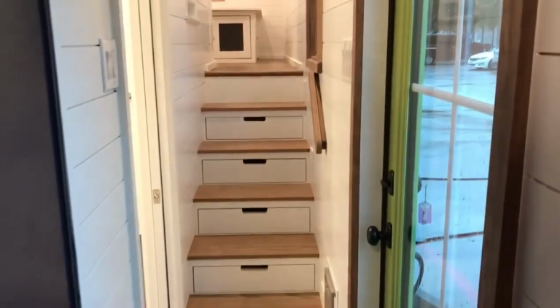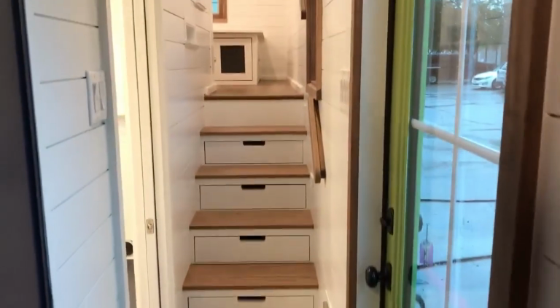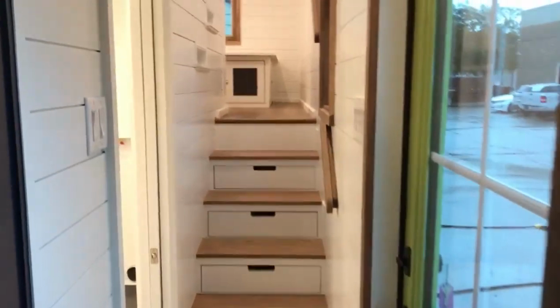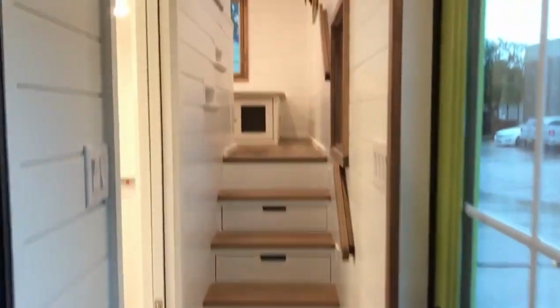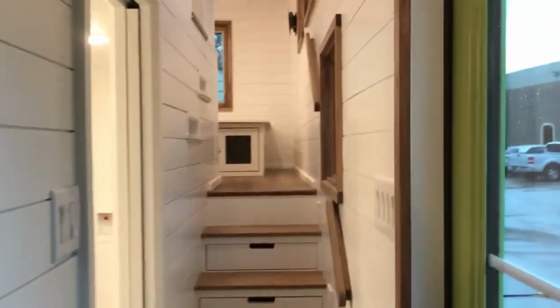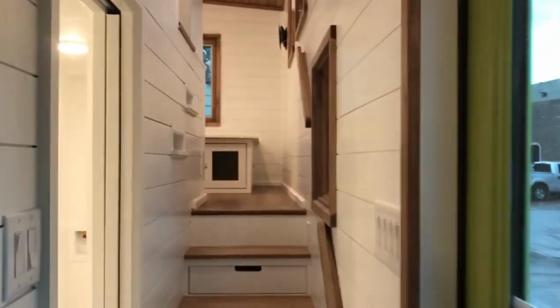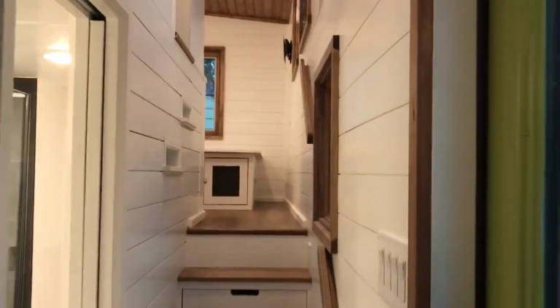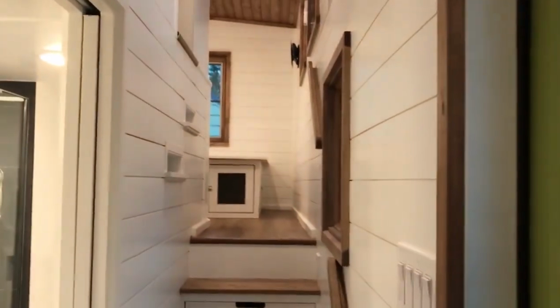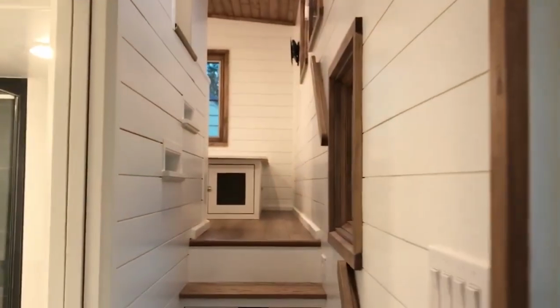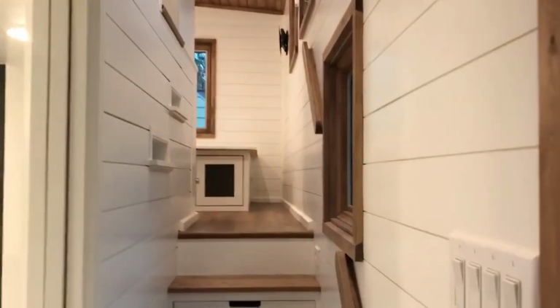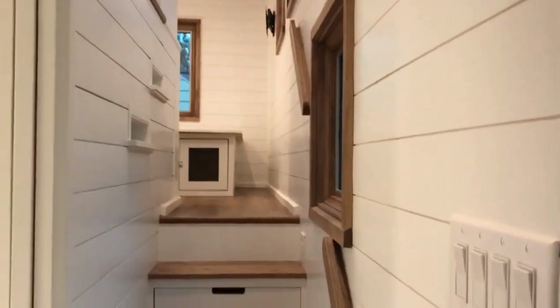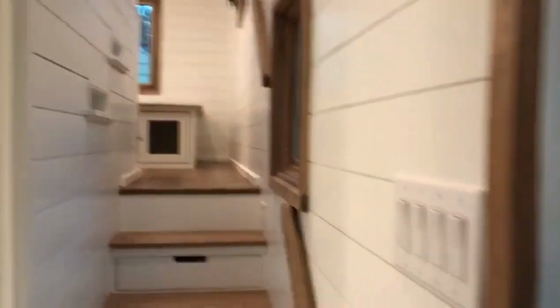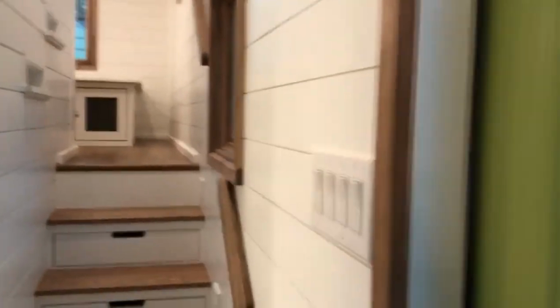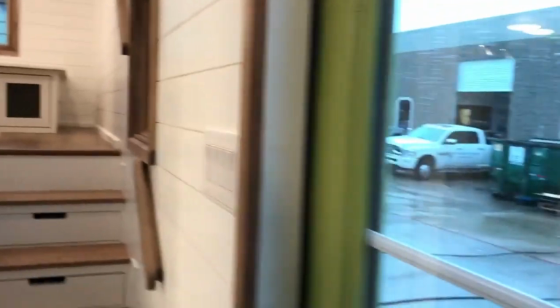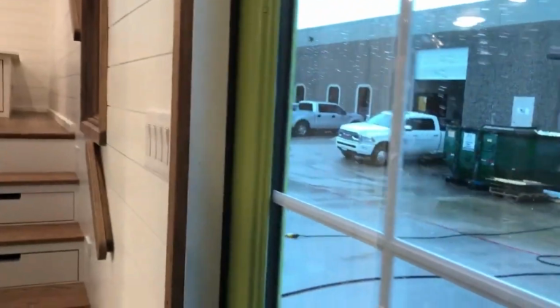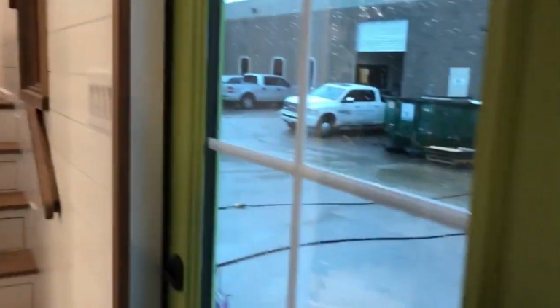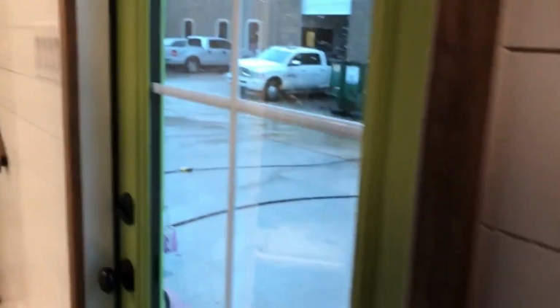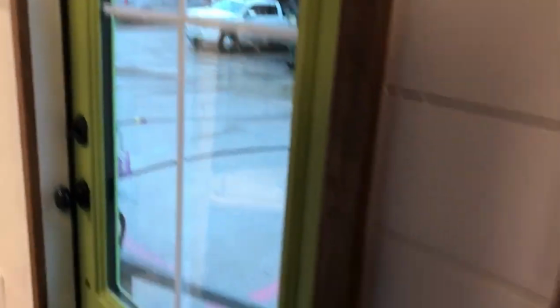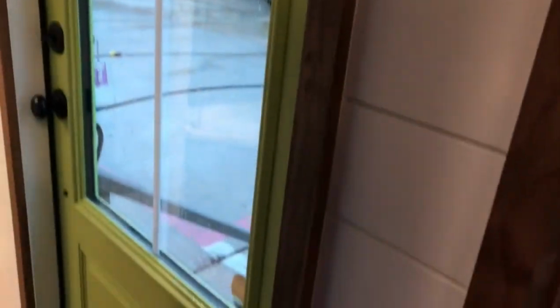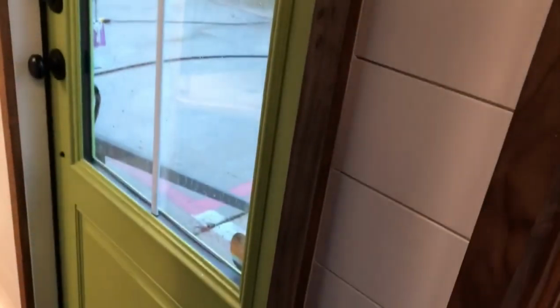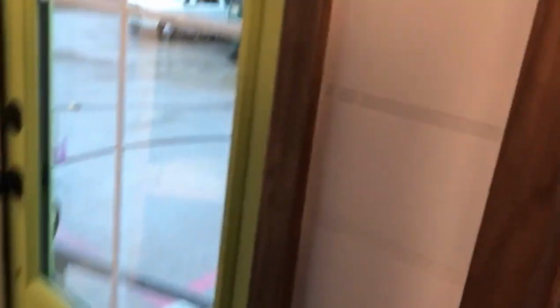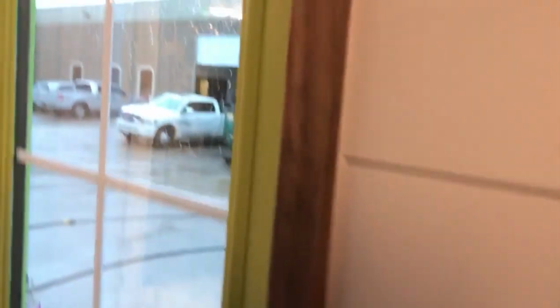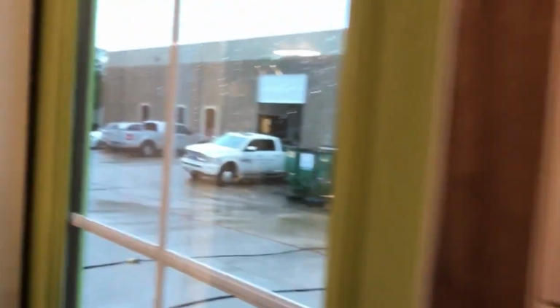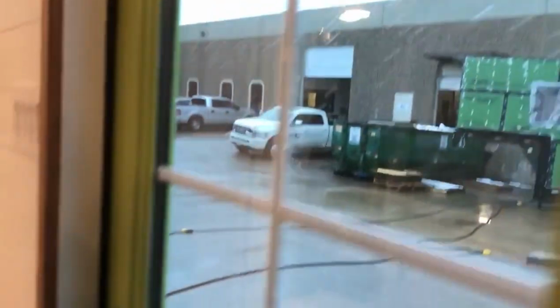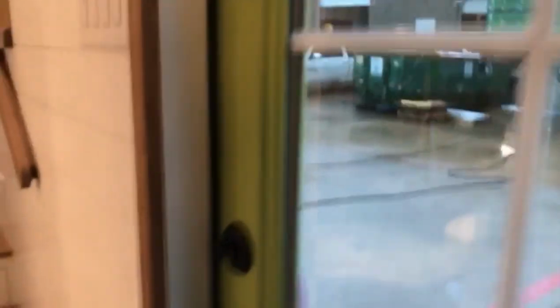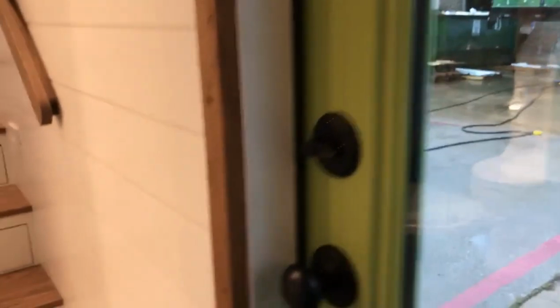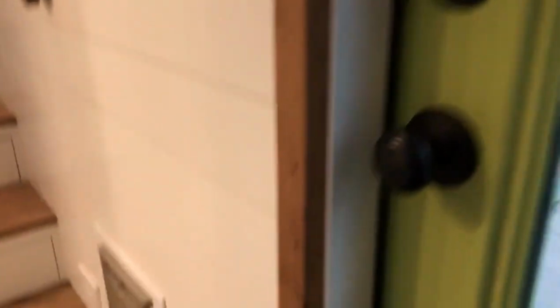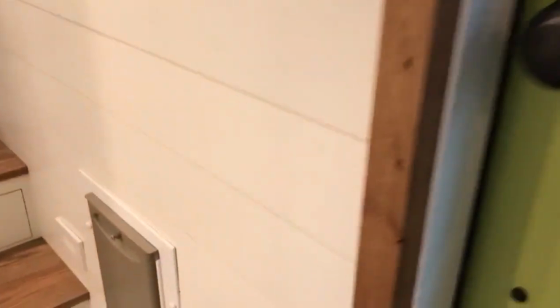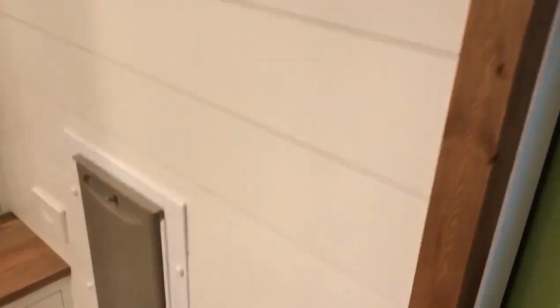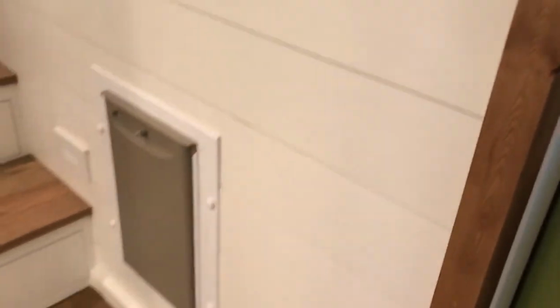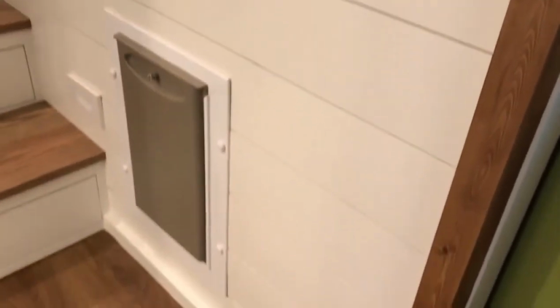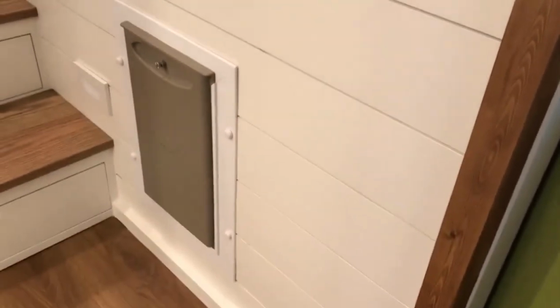The storage staircase goes up into the master loft. And you'll notice there's the back doors here, and the little doggie door is right there.